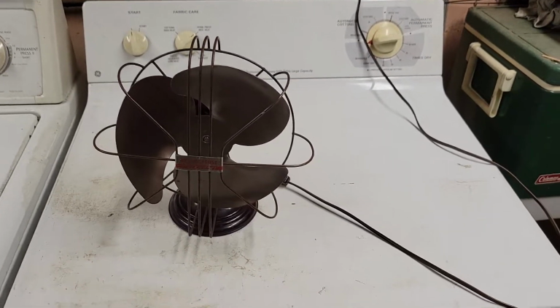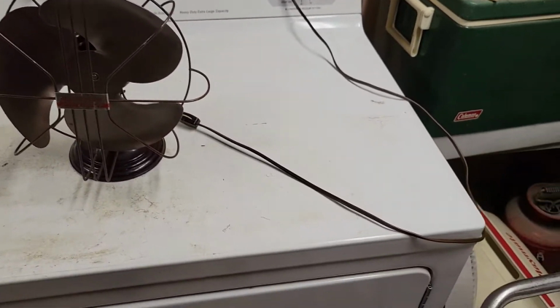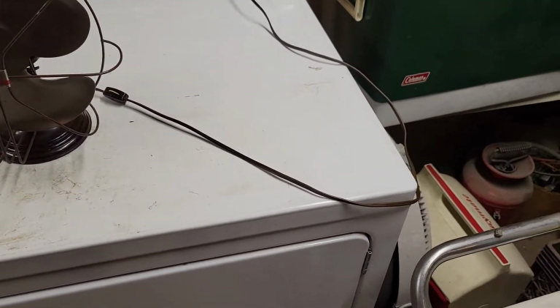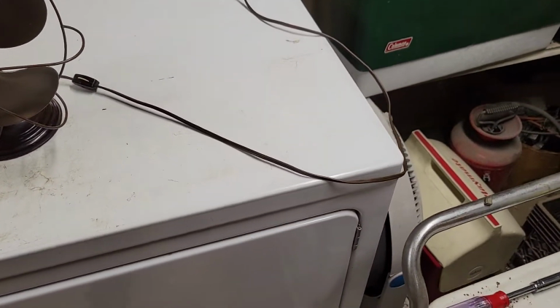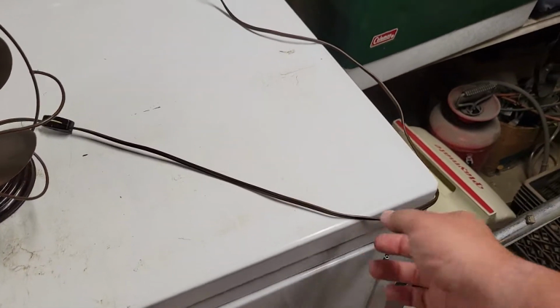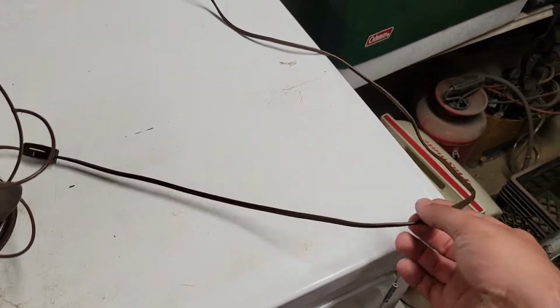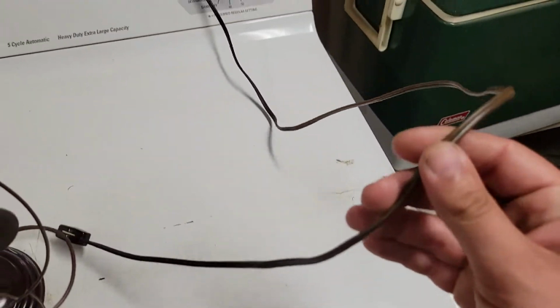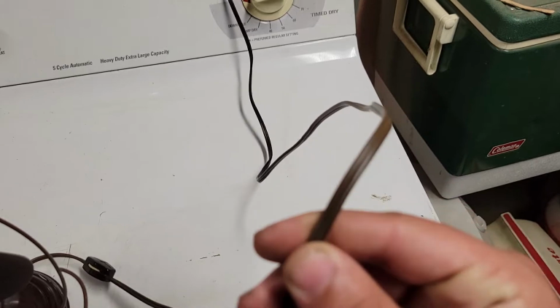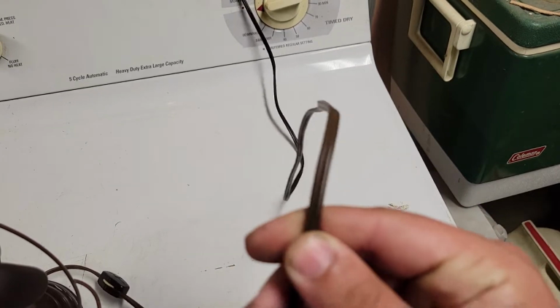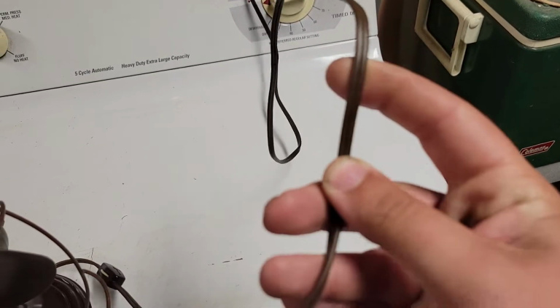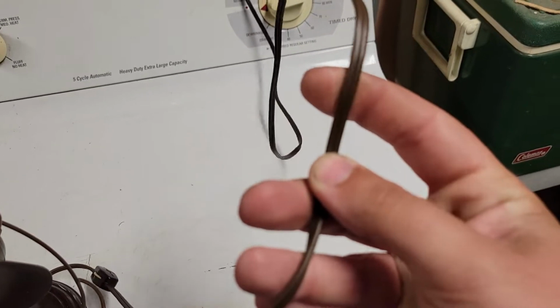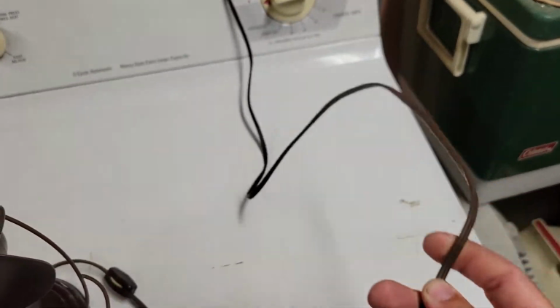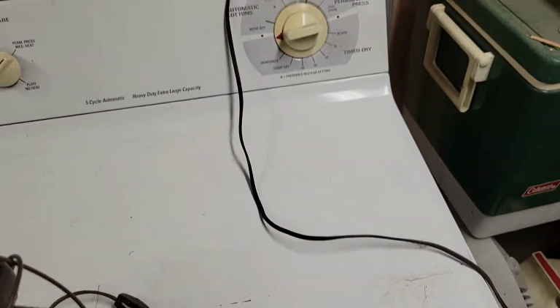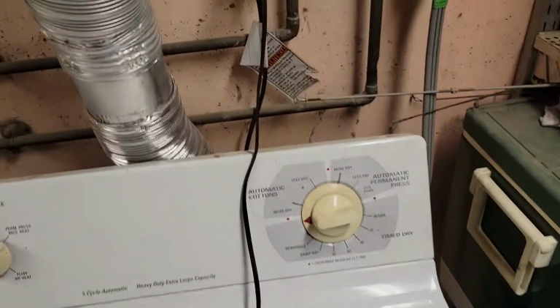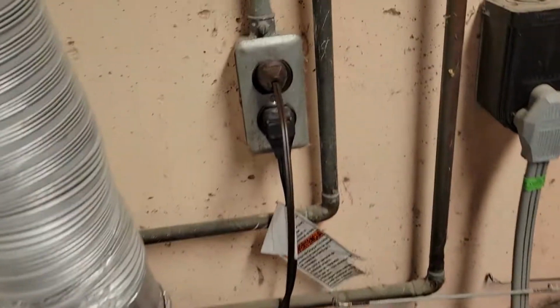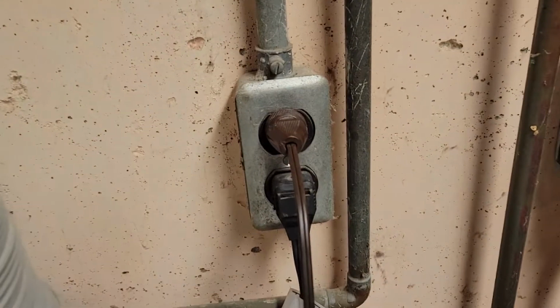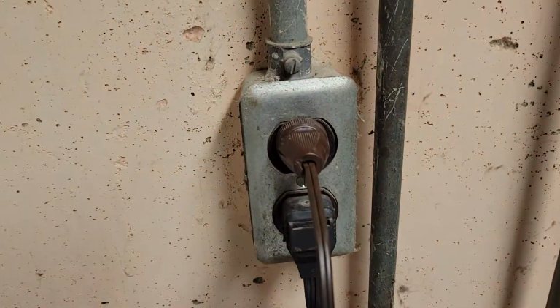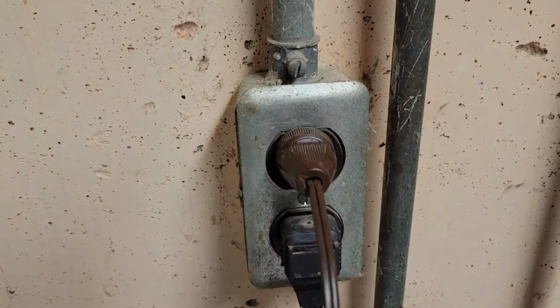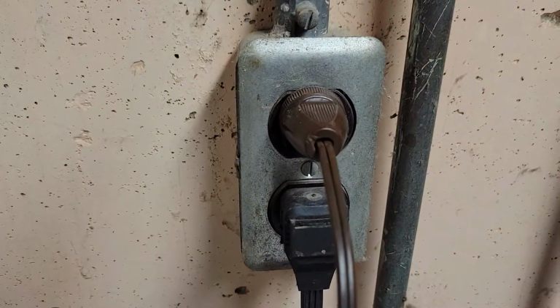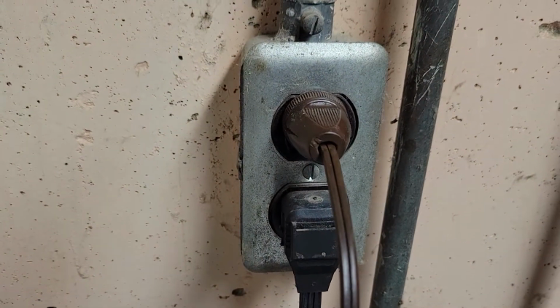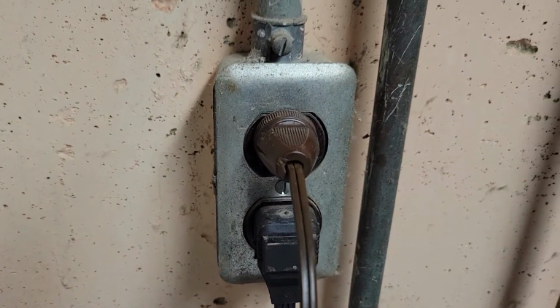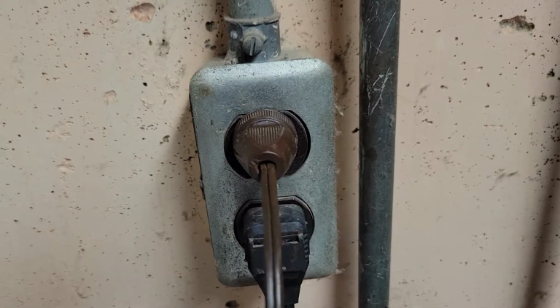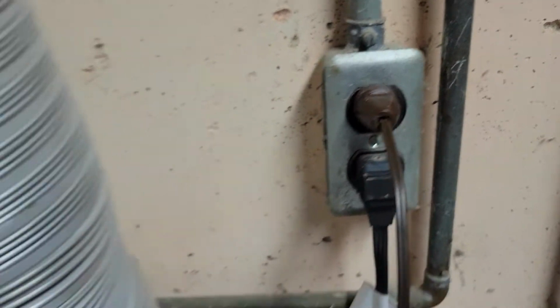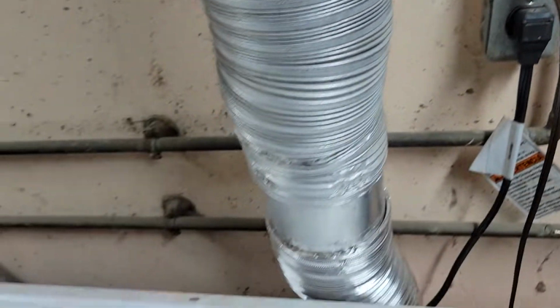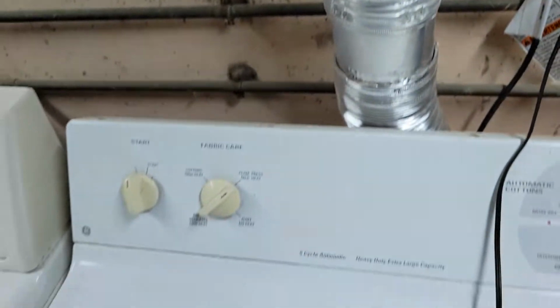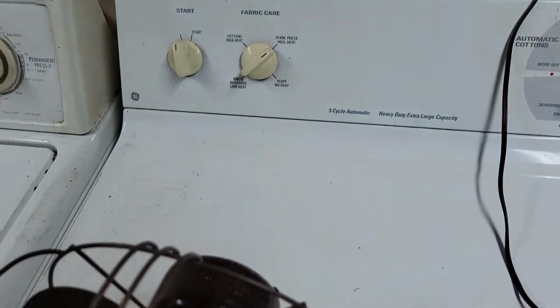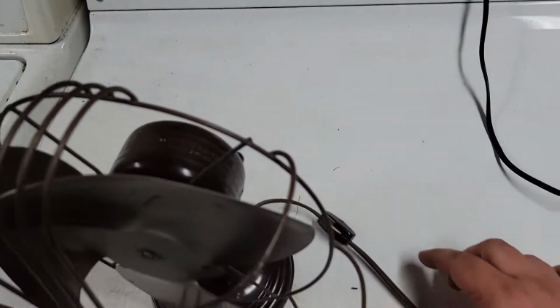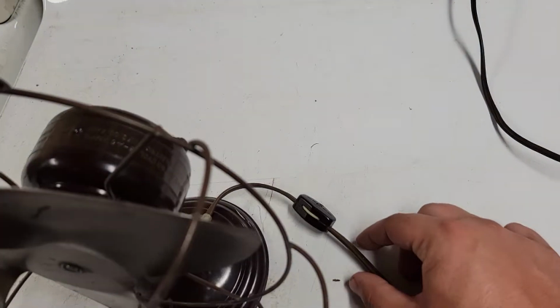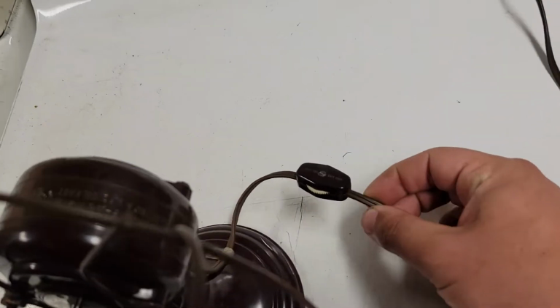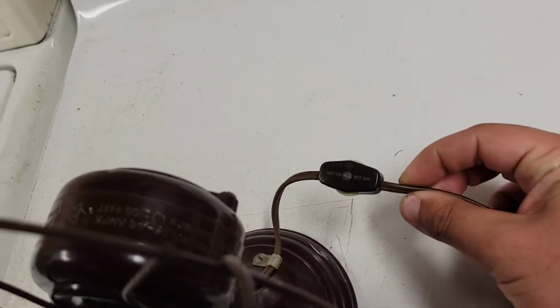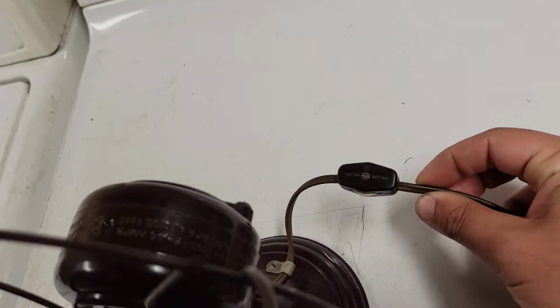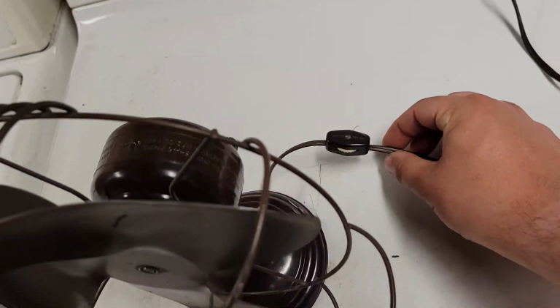Everything else appears to be in pretty good original condition. The cord's in good shape still, plug end on it is still in good shape — I mean it's starting to crack a little bit, but not too bad. Original inline switch.